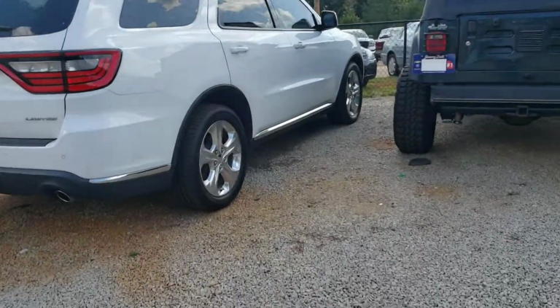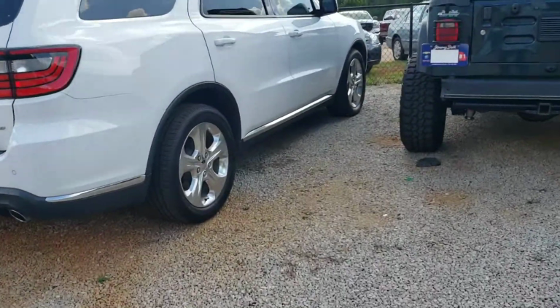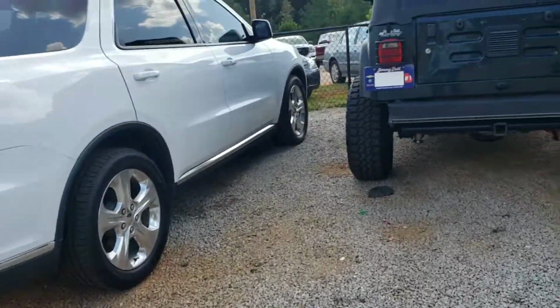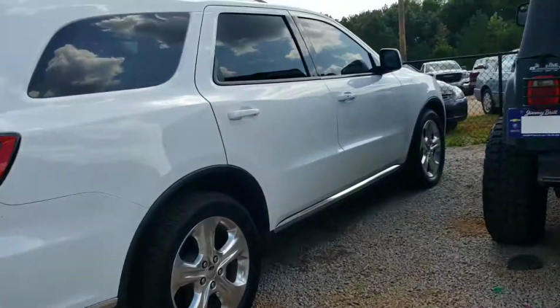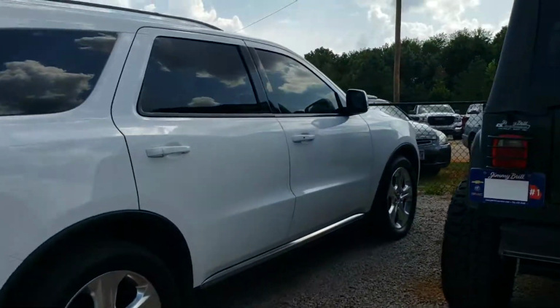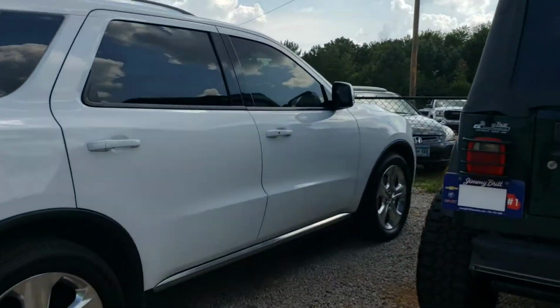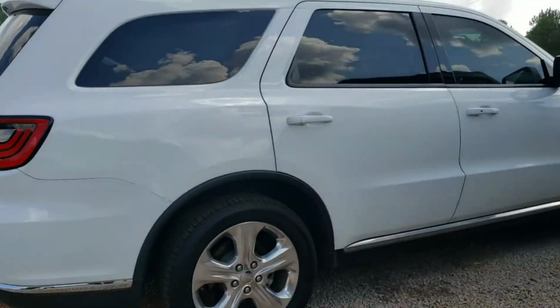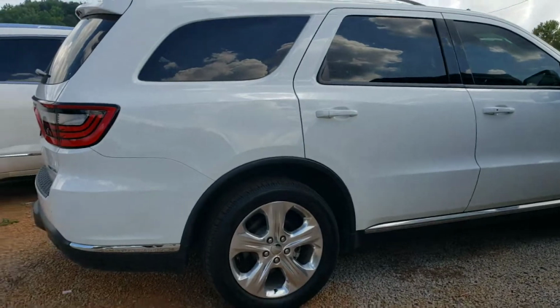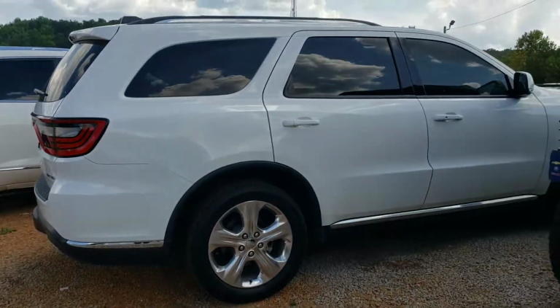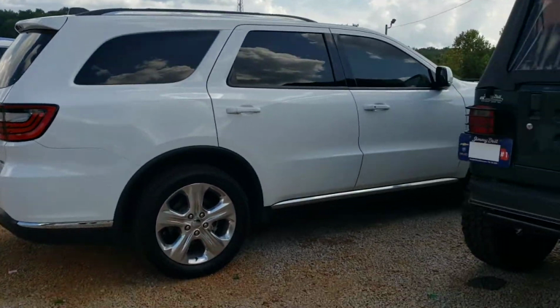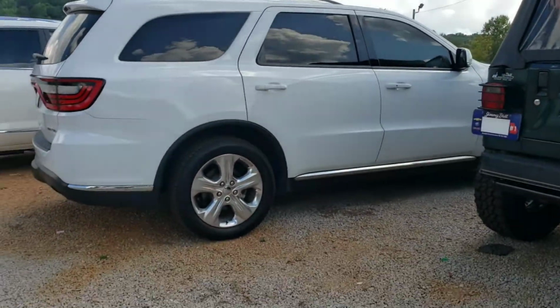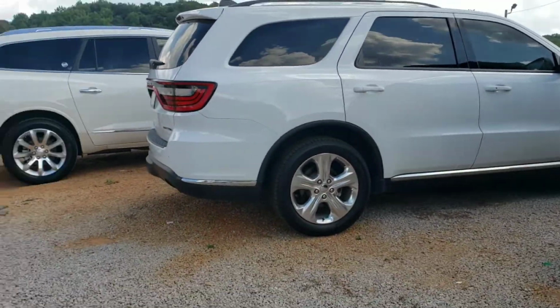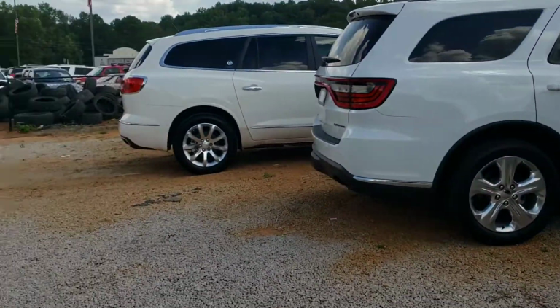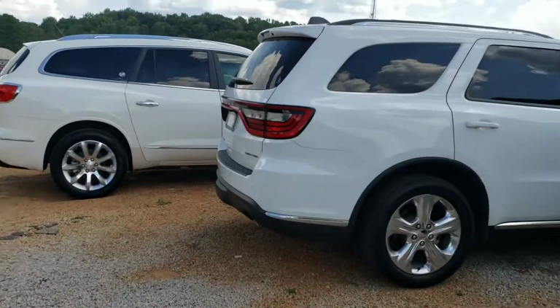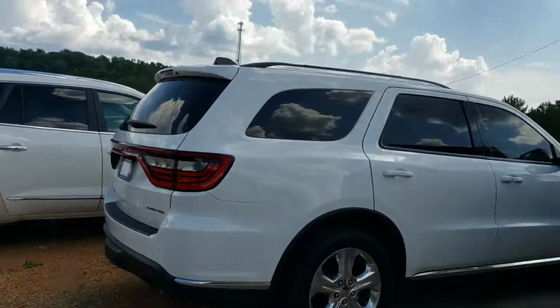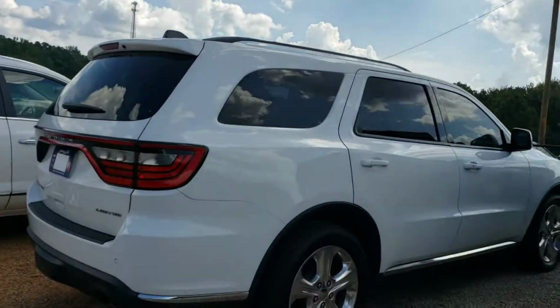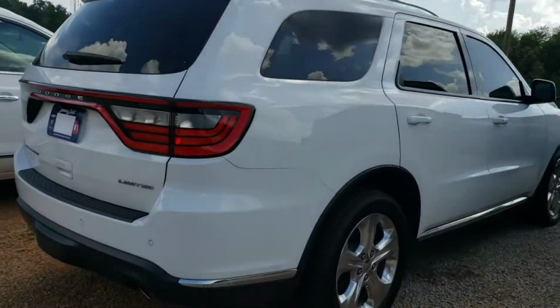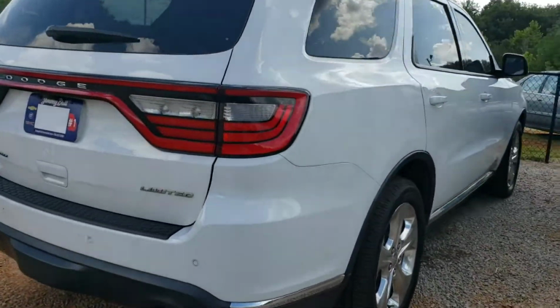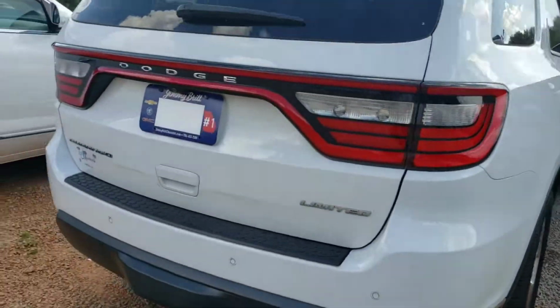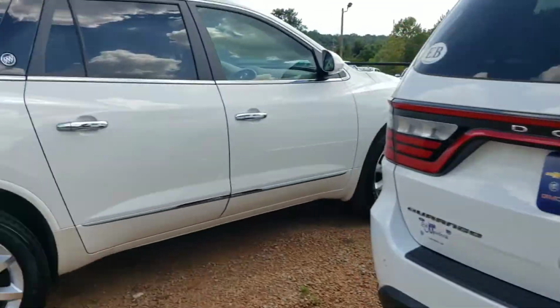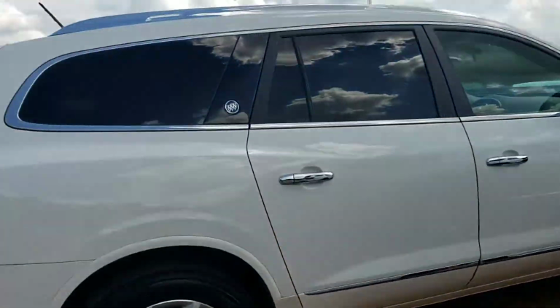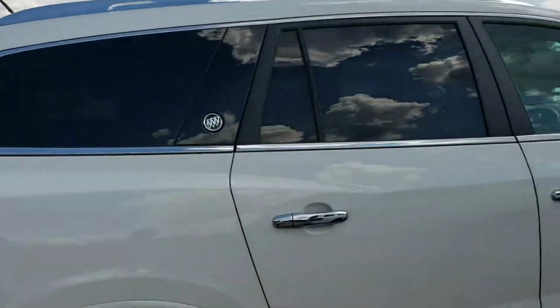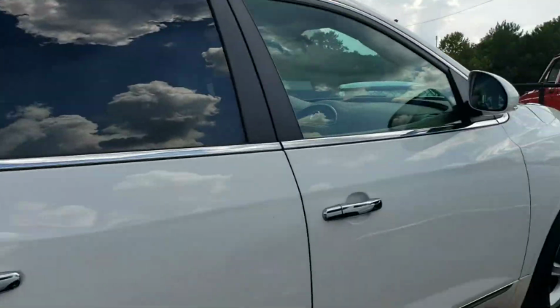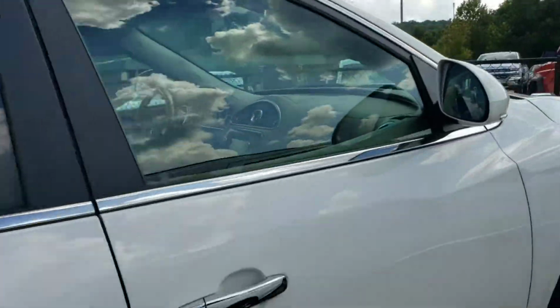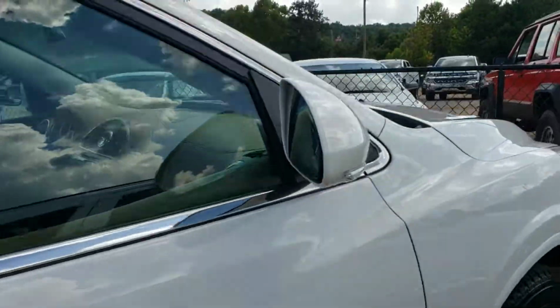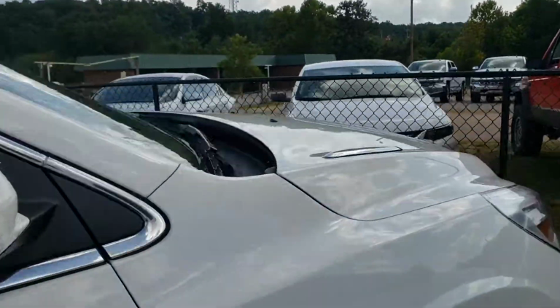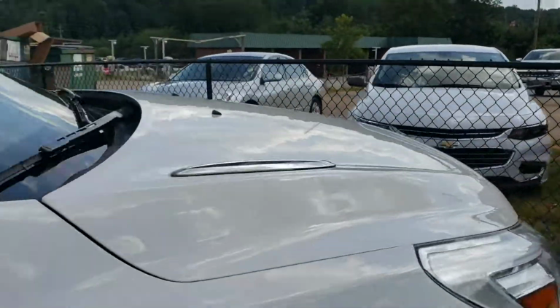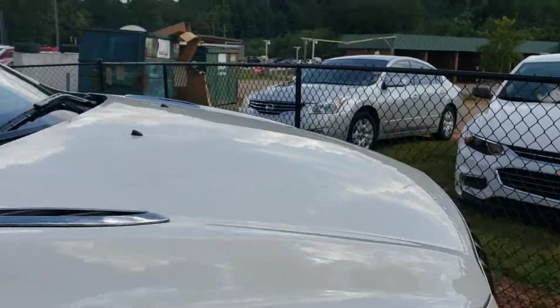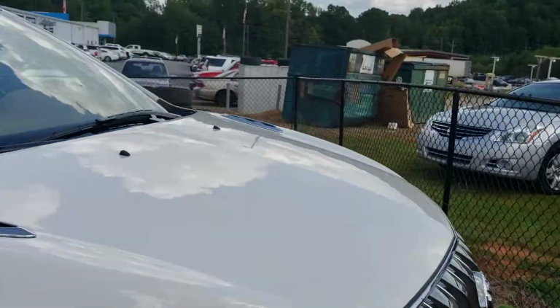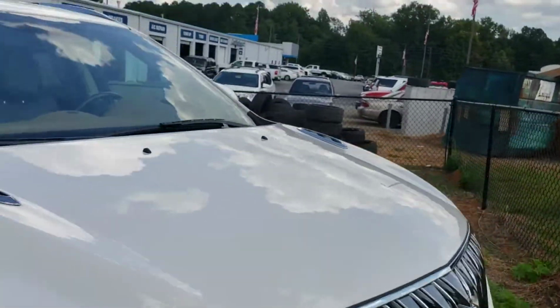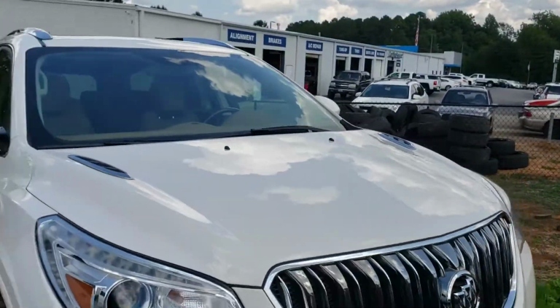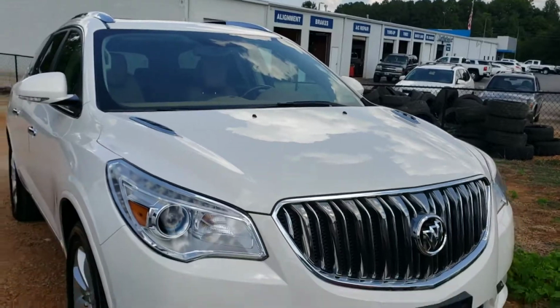We come this way — I did grab the keys to this one right here. This is another fresh trade, super nice. It's a 2015 low mileage Dodge Durango. And this Enclave is another low mileage vehicle — I think this is a 2013 Buick Enclave.